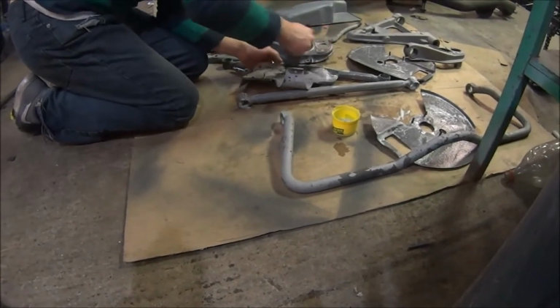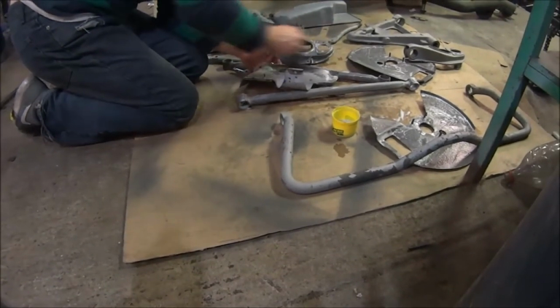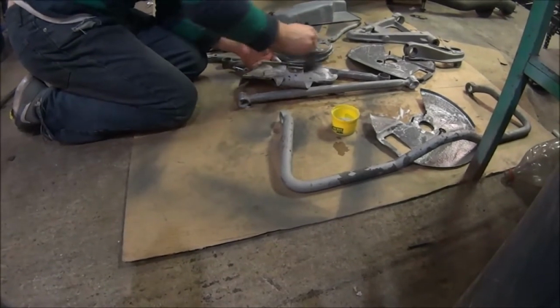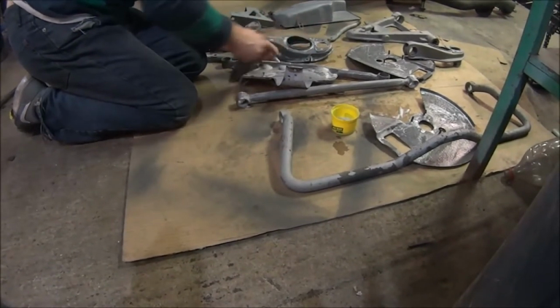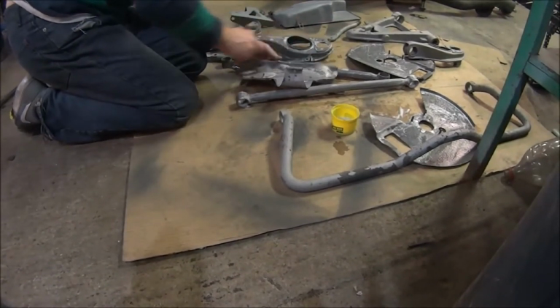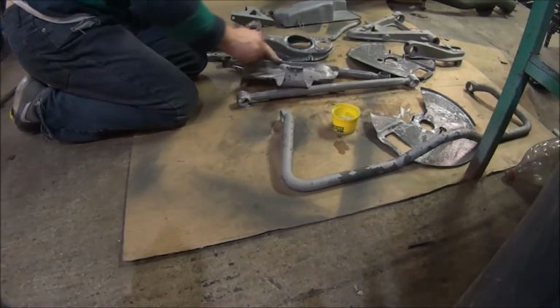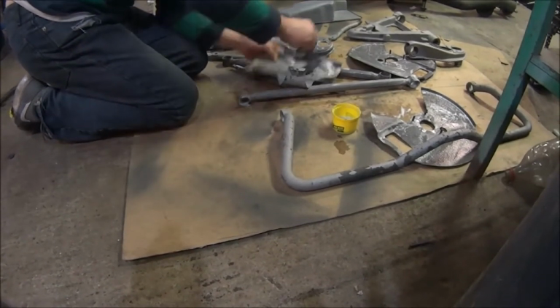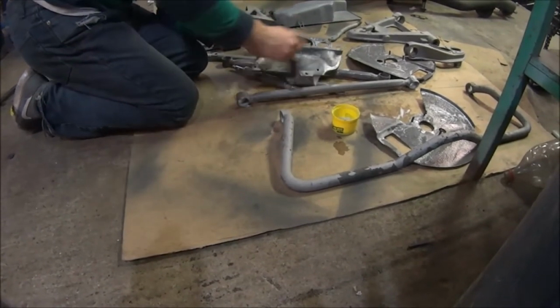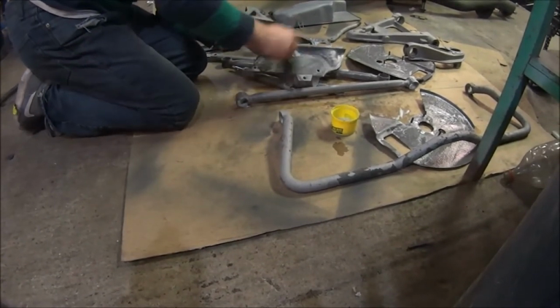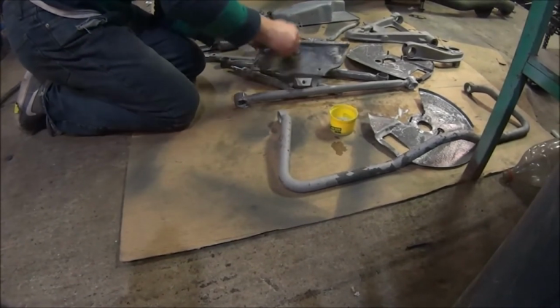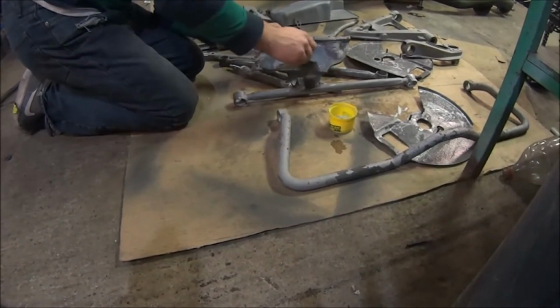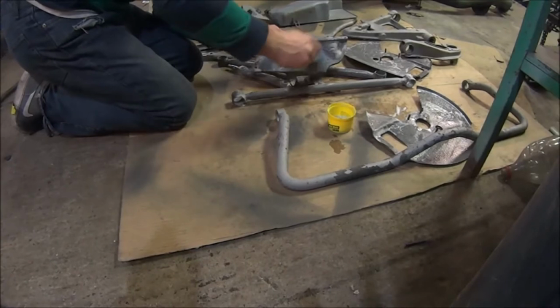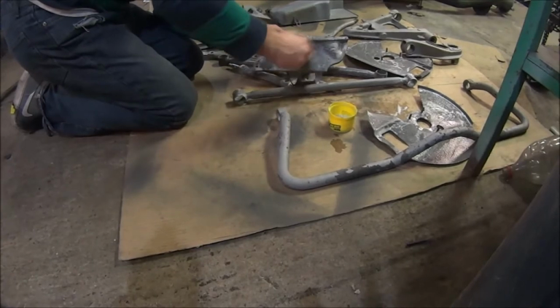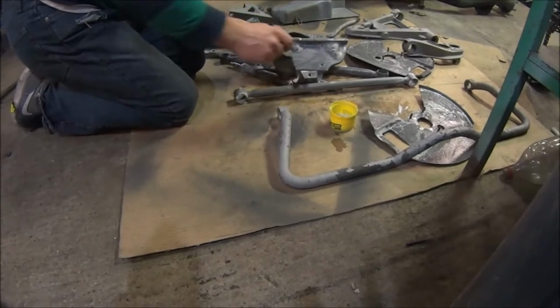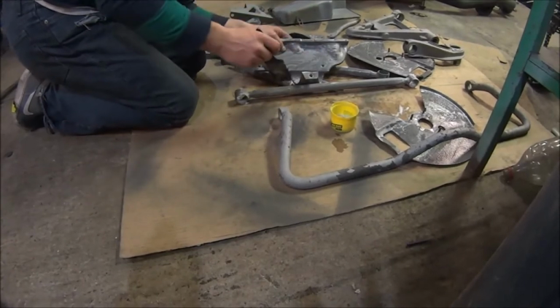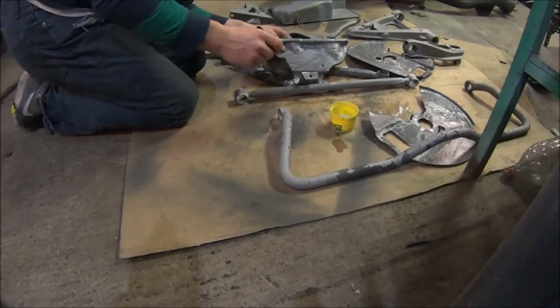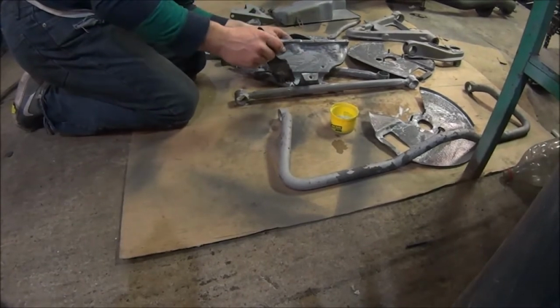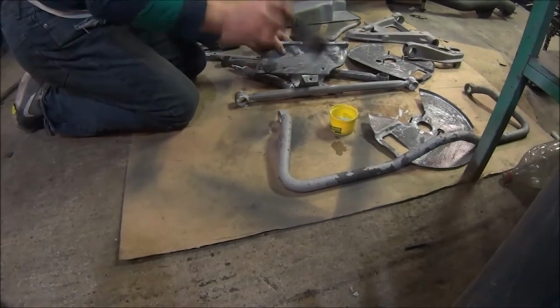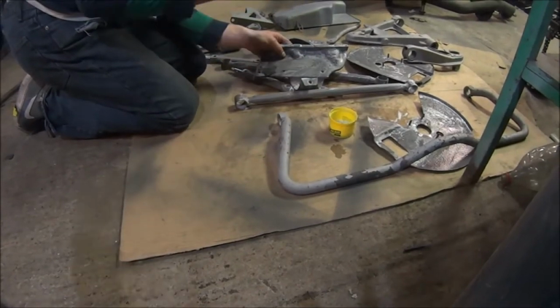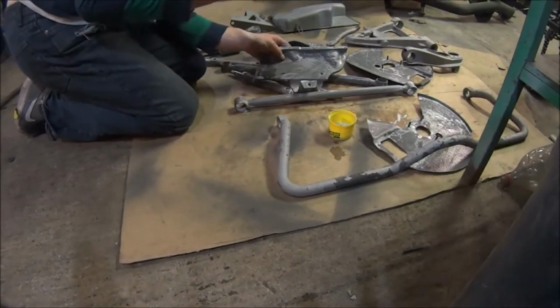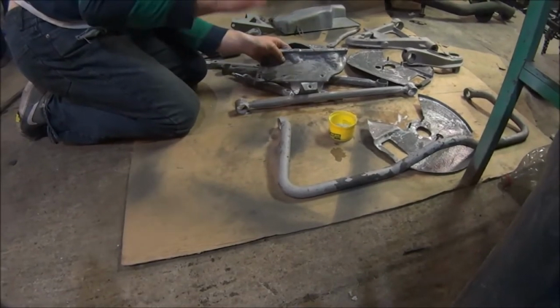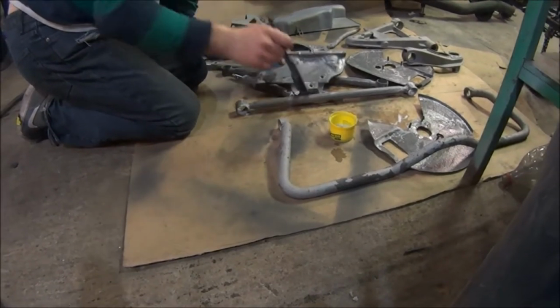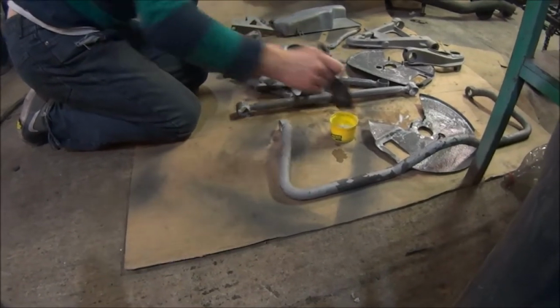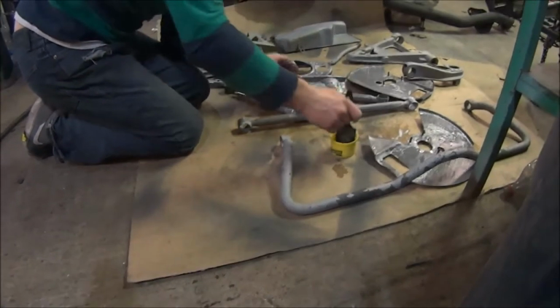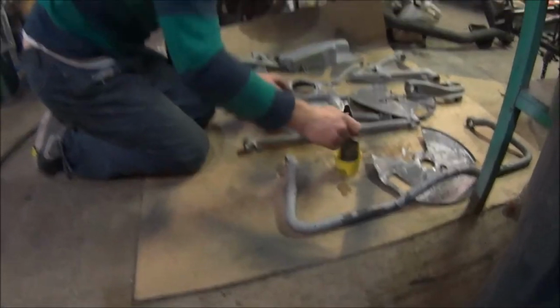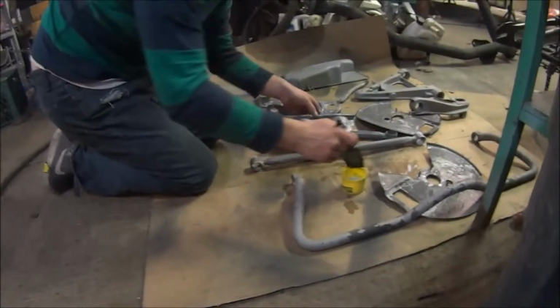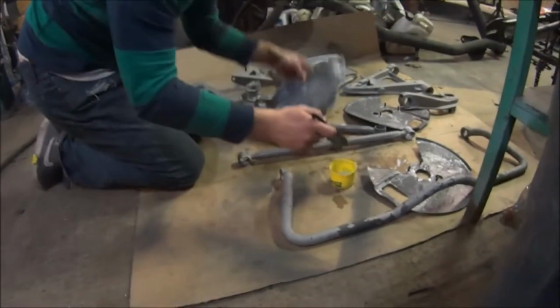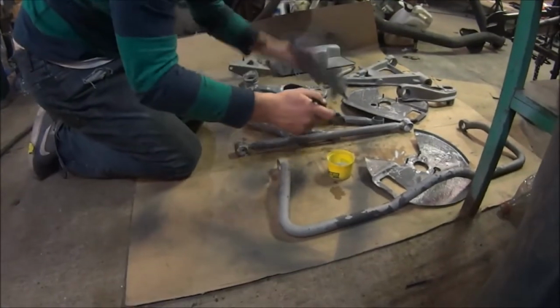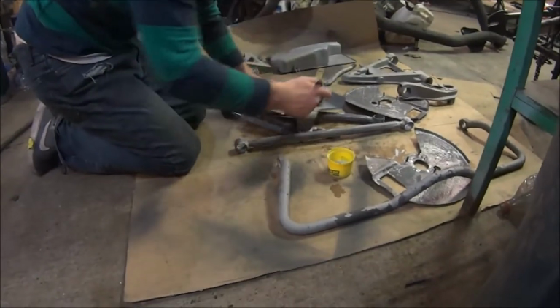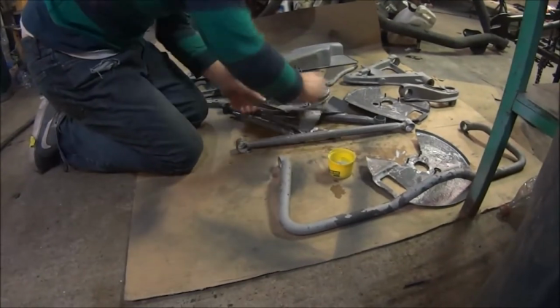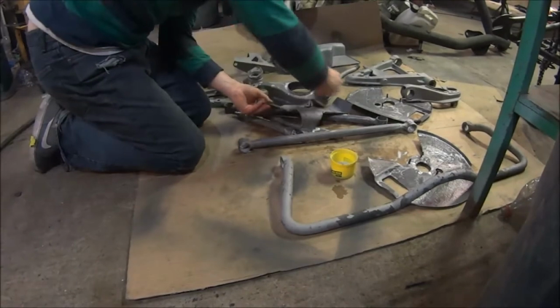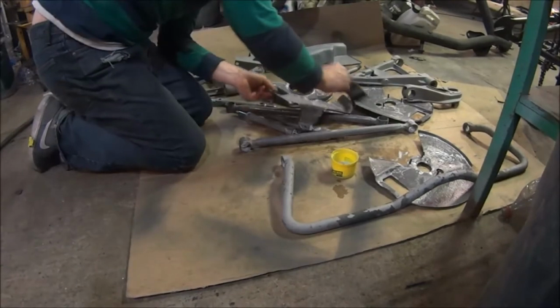But you know what really works? Fucking Endura. Industrial plants? Go industrial.